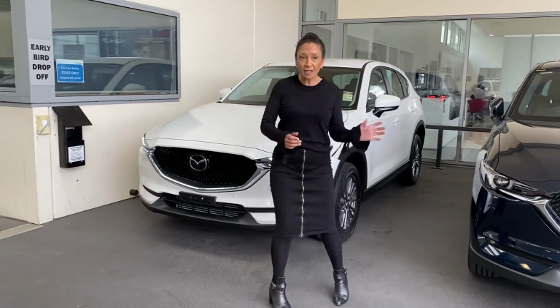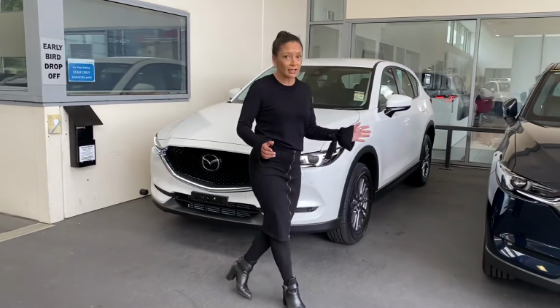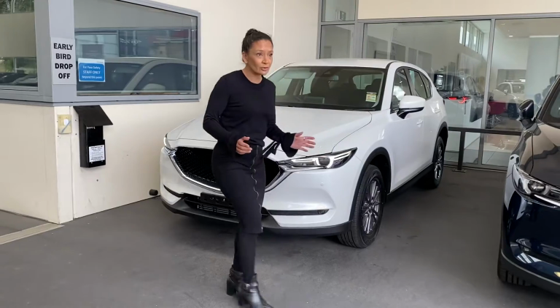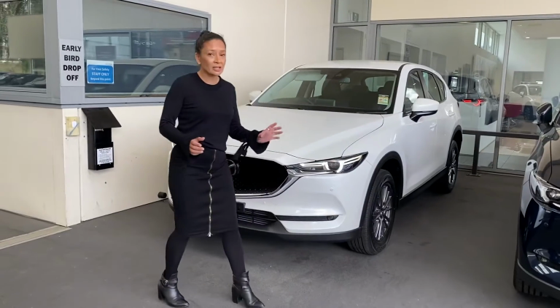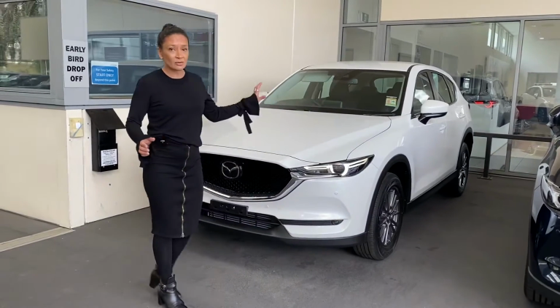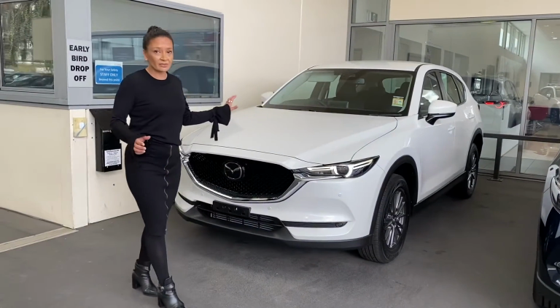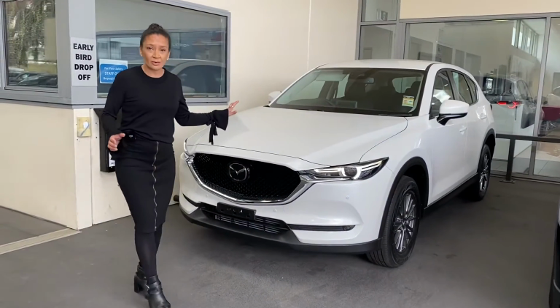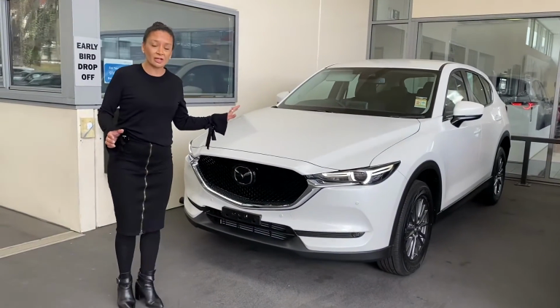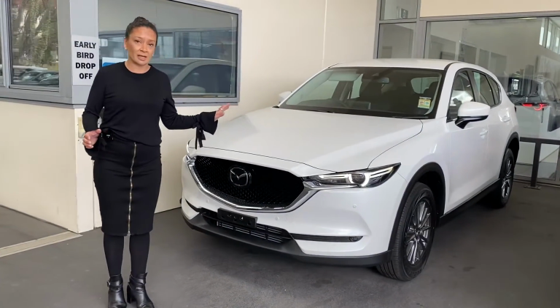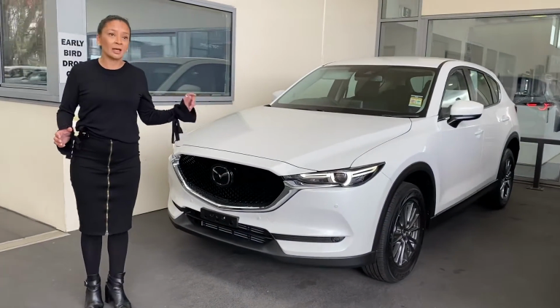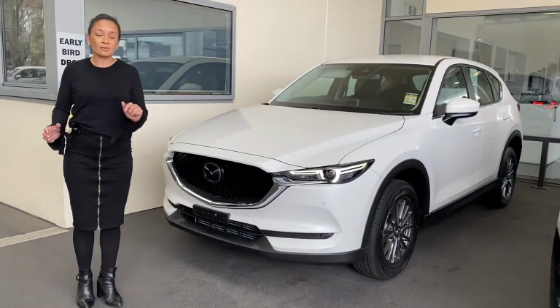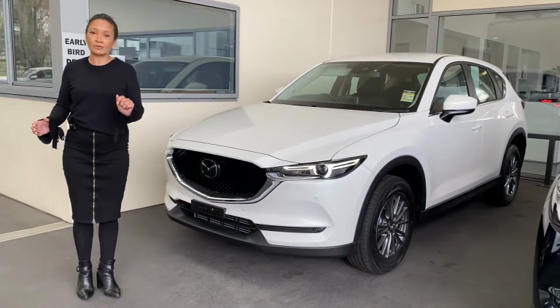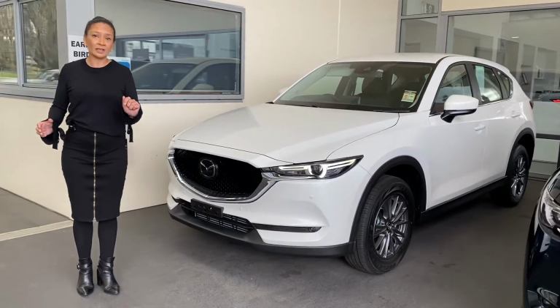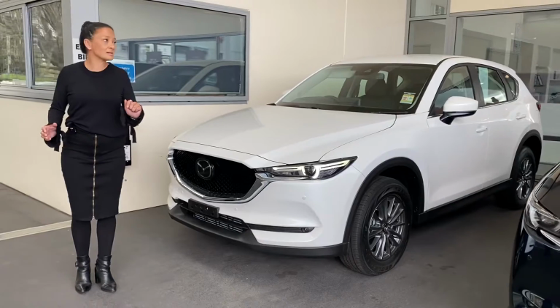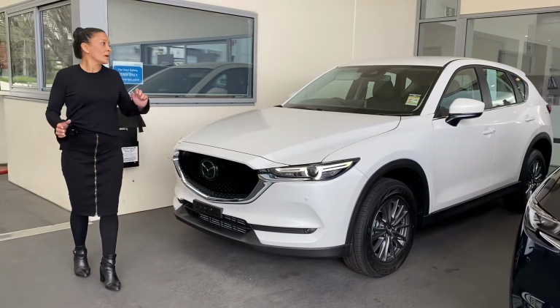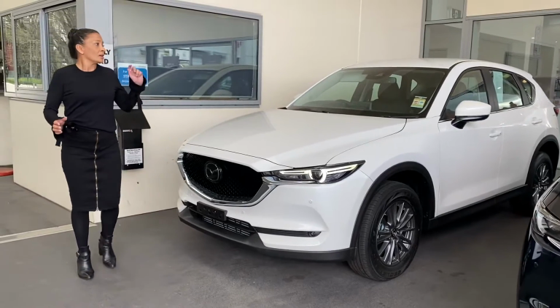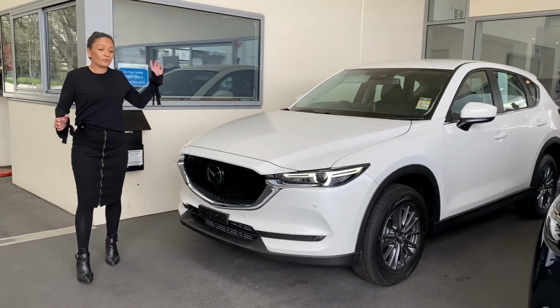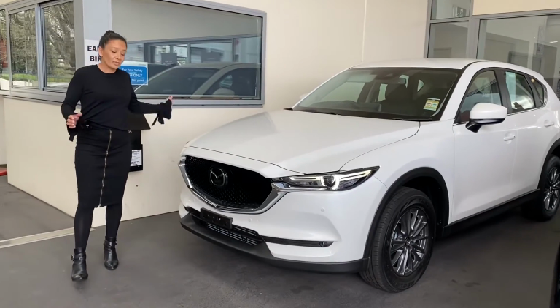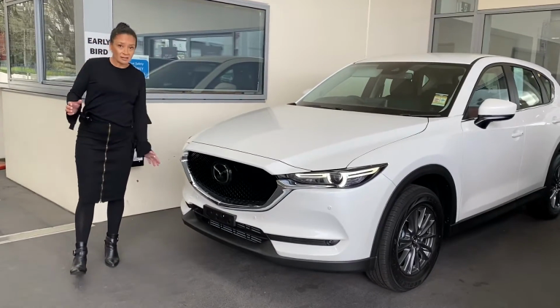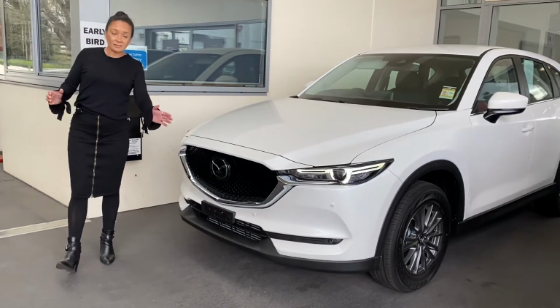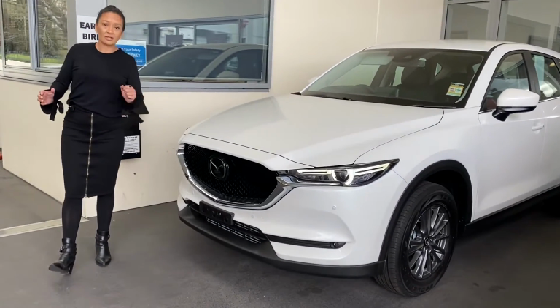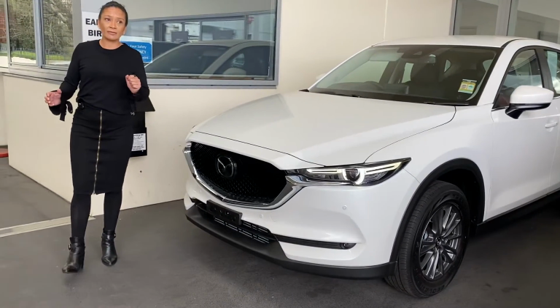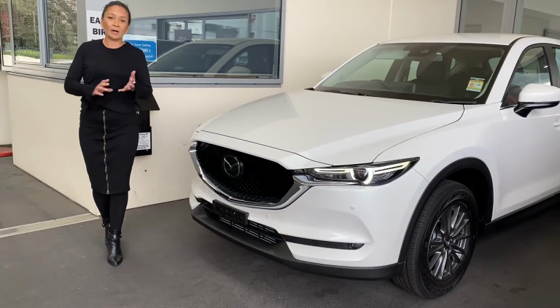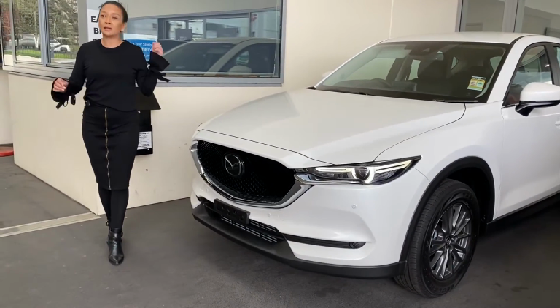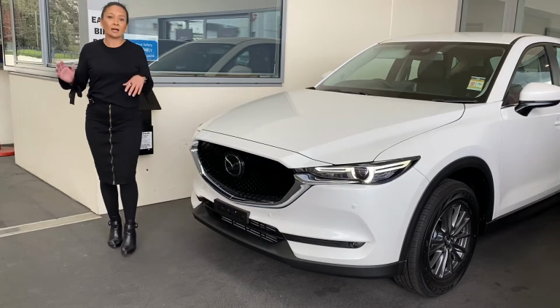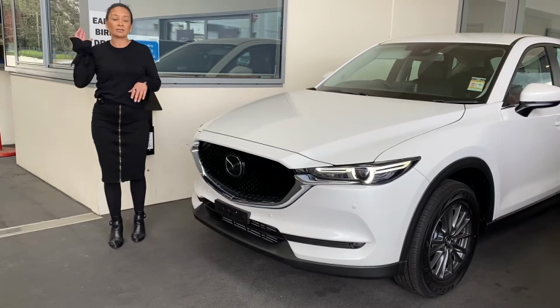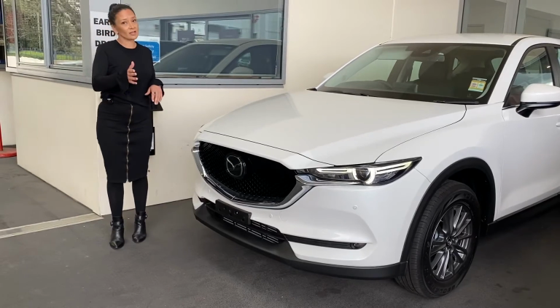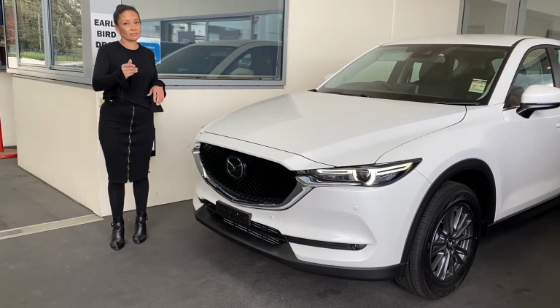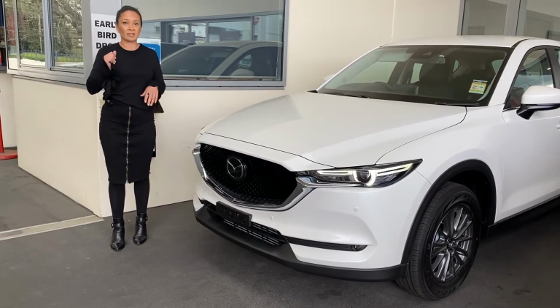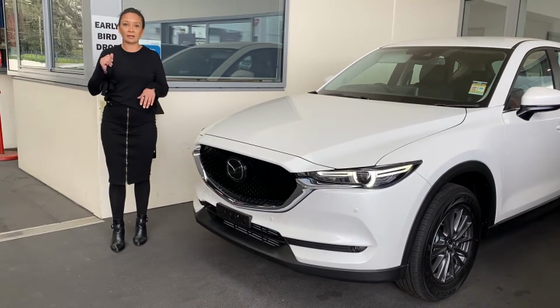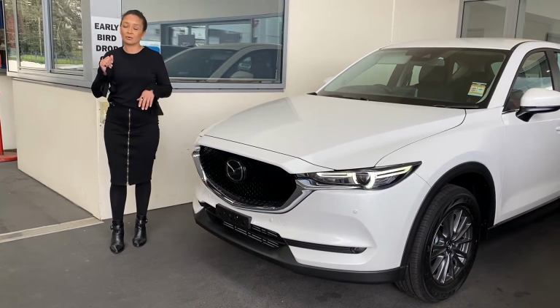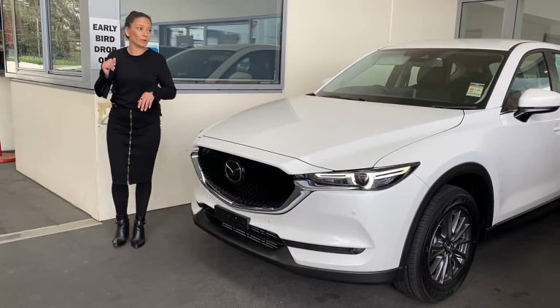If you take a look, it still has all the safety features that we were having a chat about, but you do pick up a few more things. You pick up your front sensors, which is great for parking, your detection, smart city brake — all the bits and bobs.